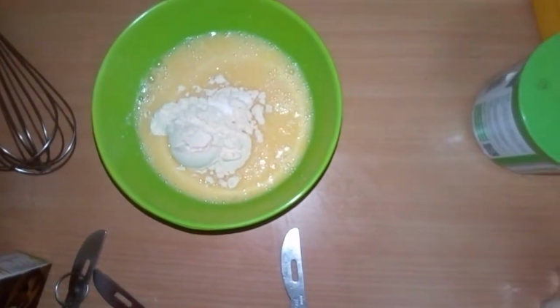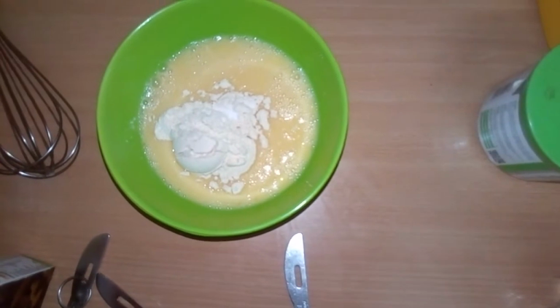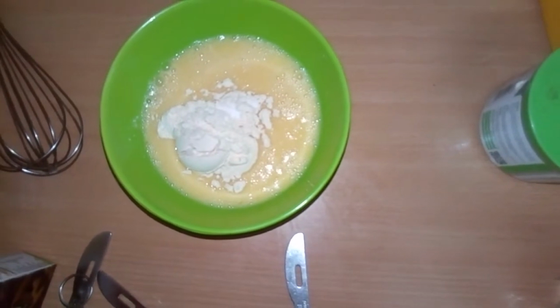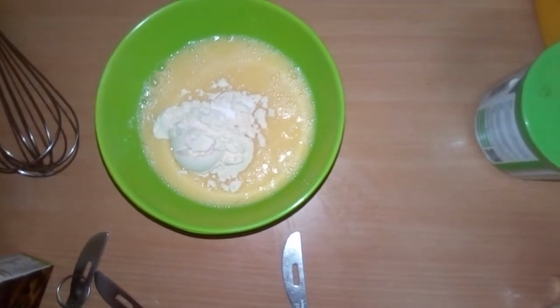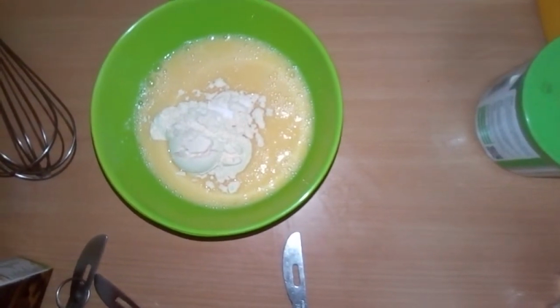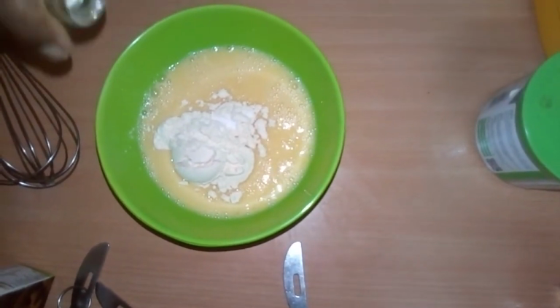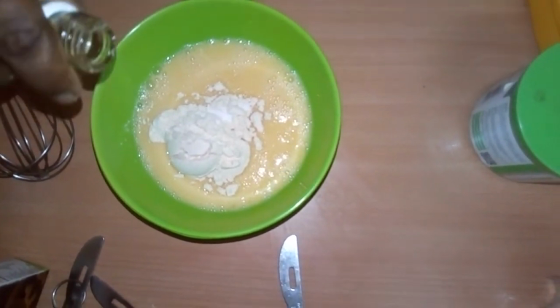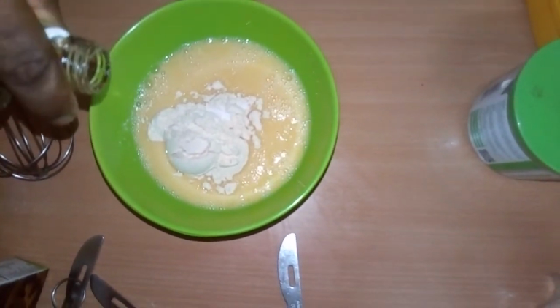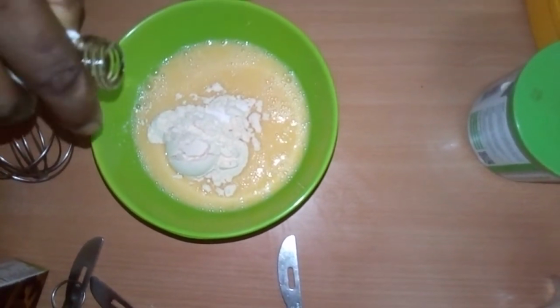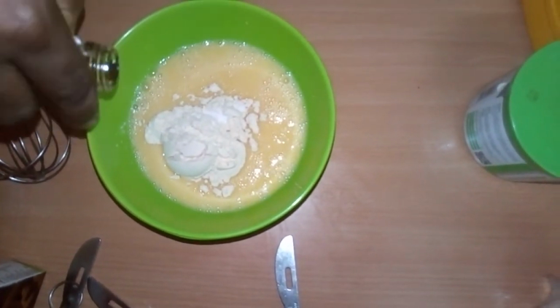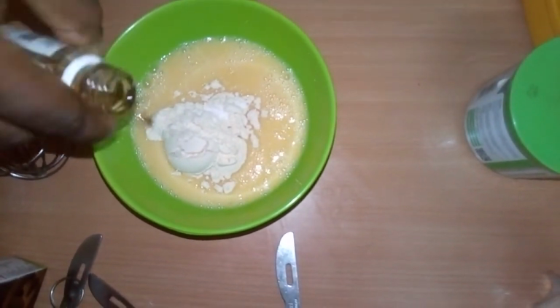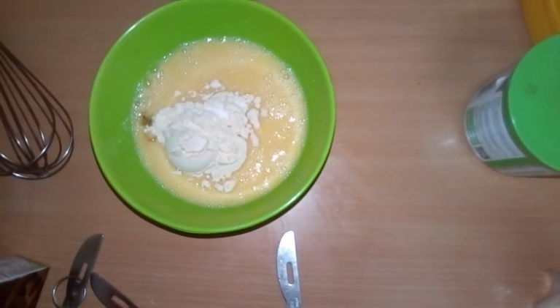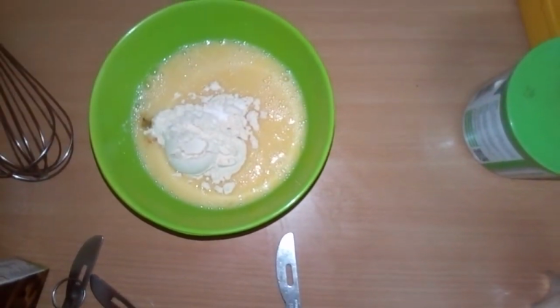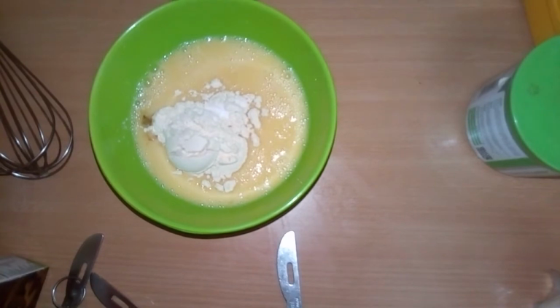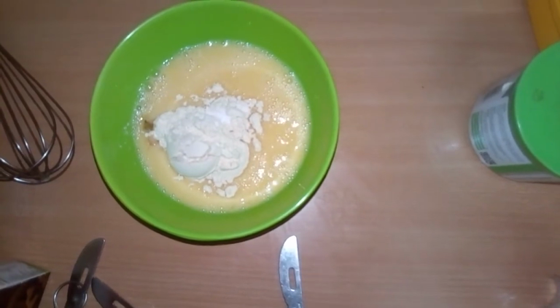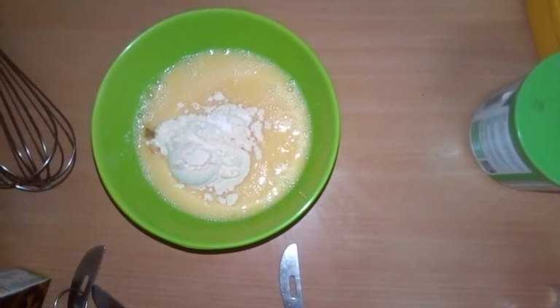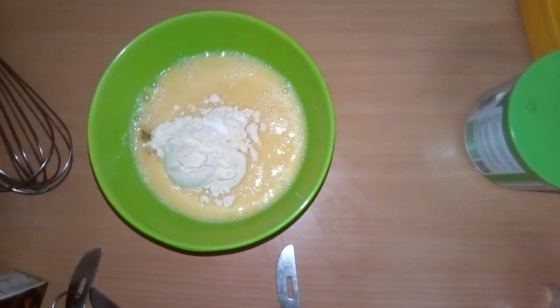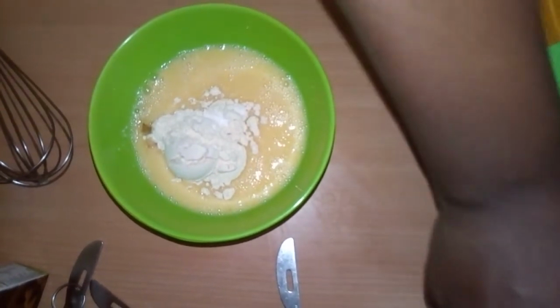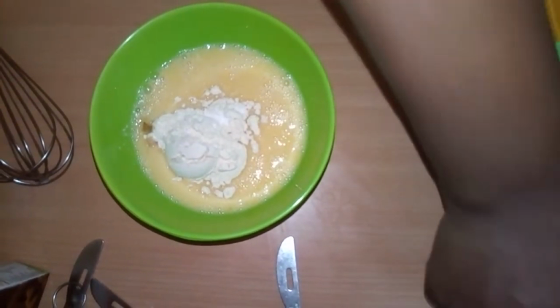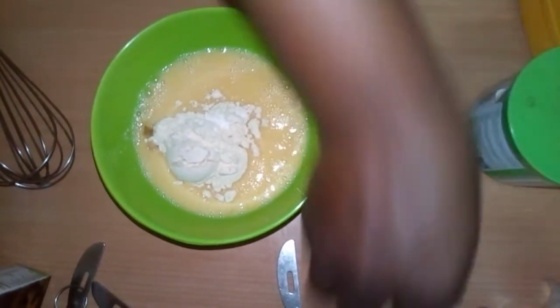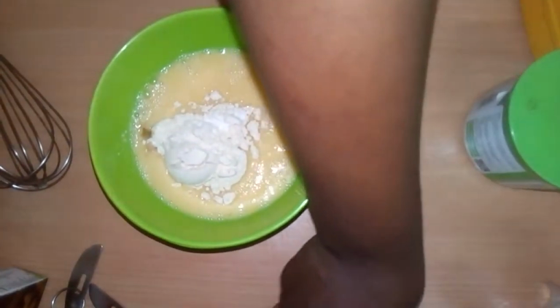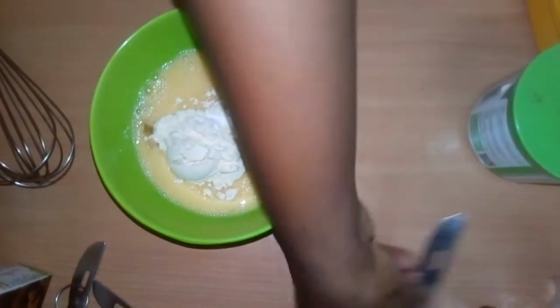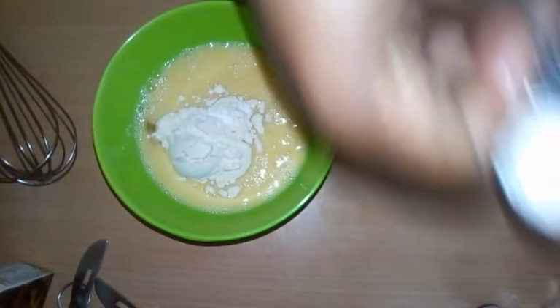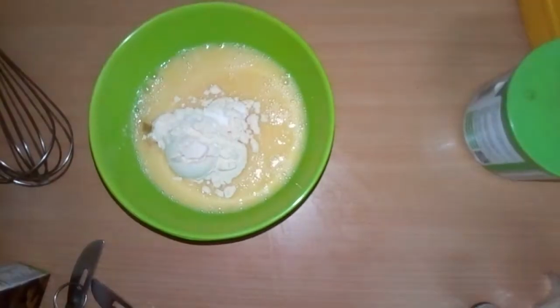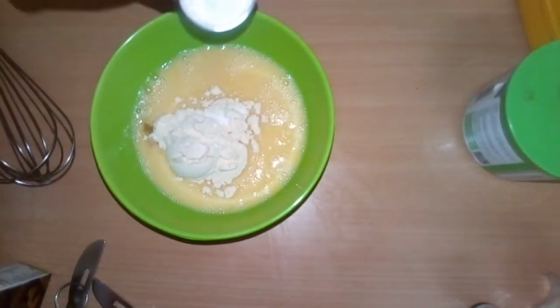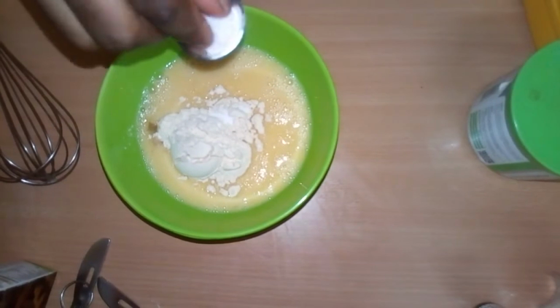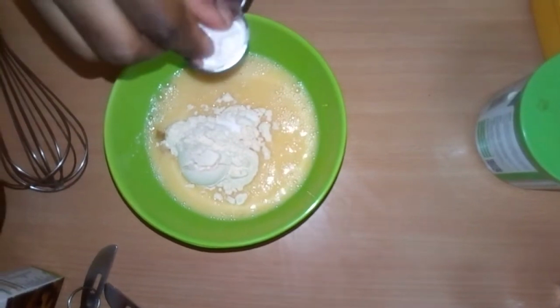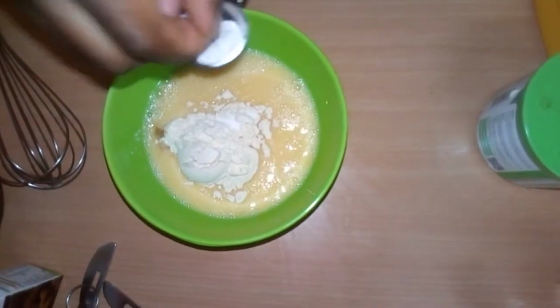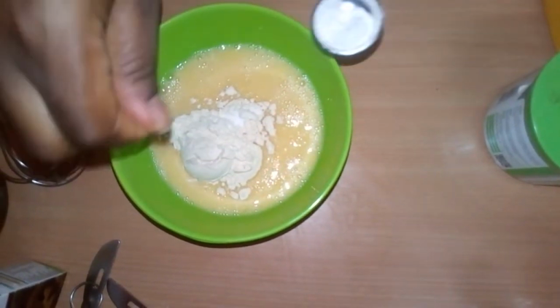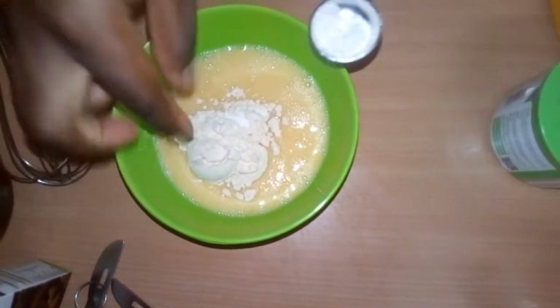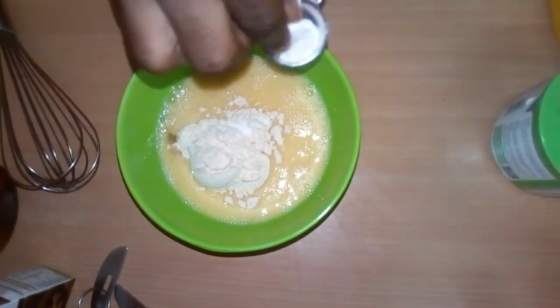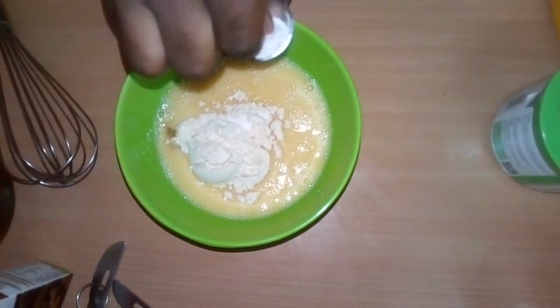Then a drop of vanilla, and a pinch of pink salt.